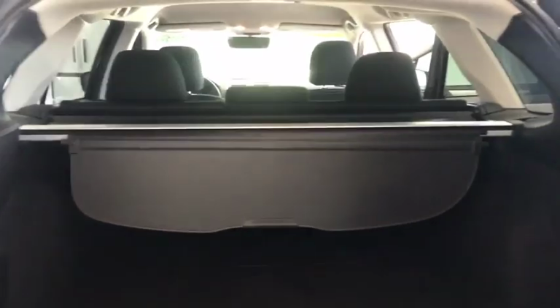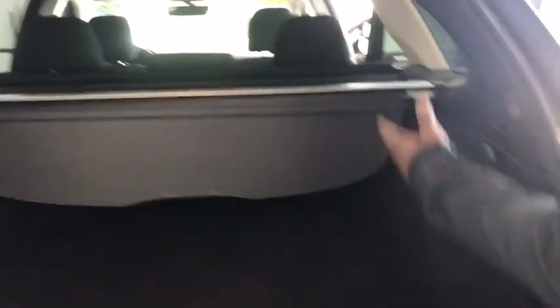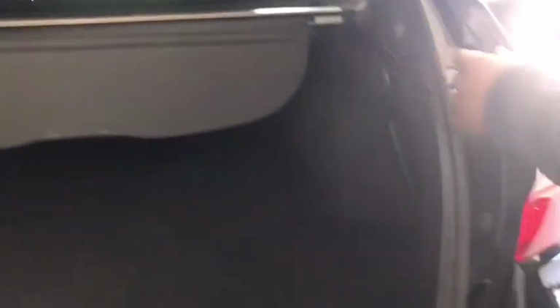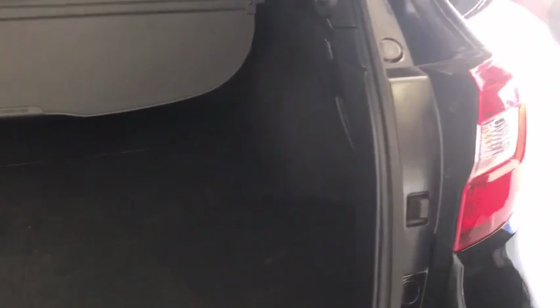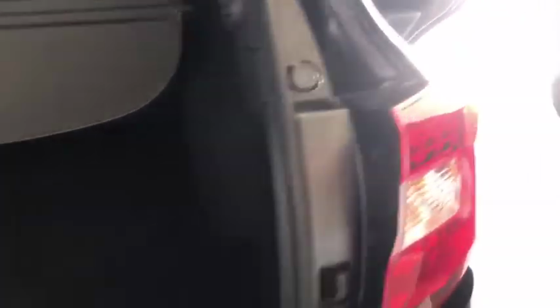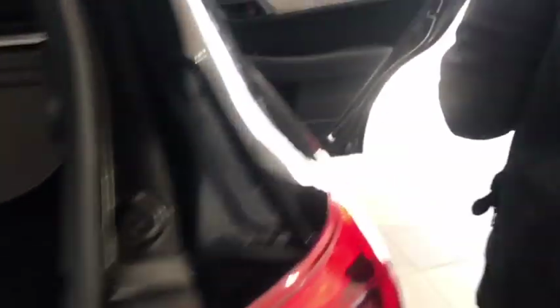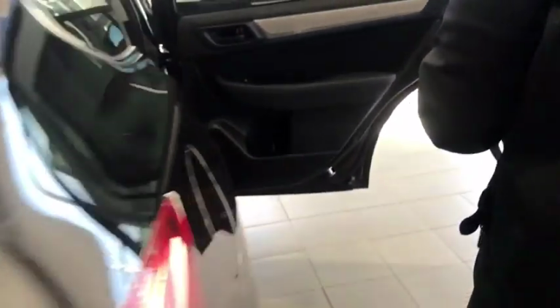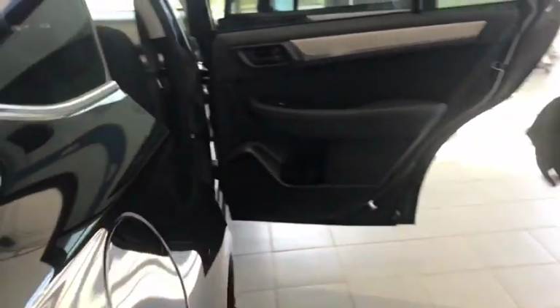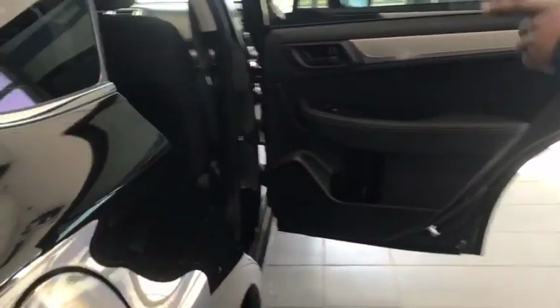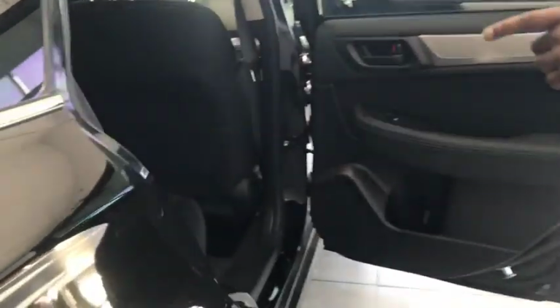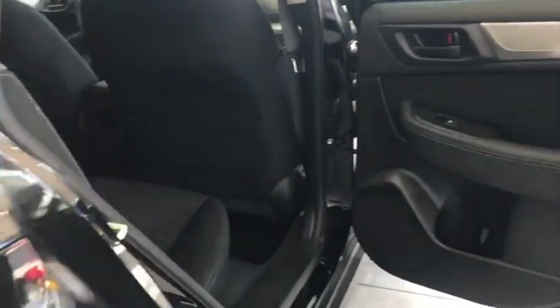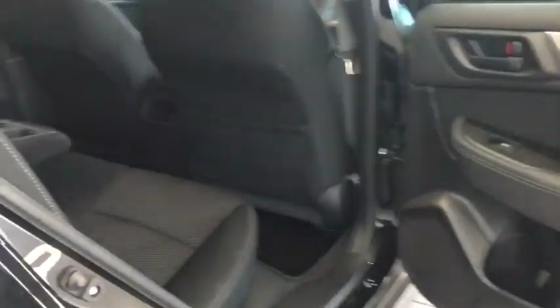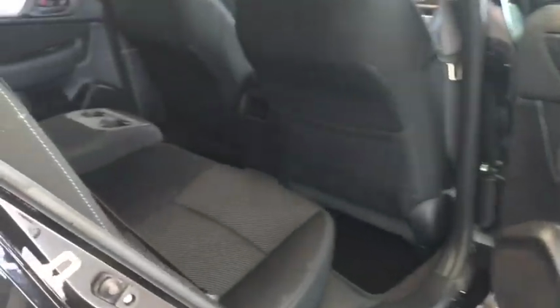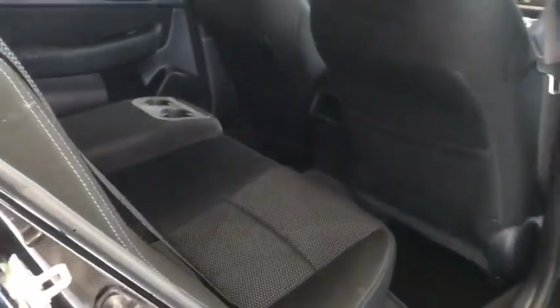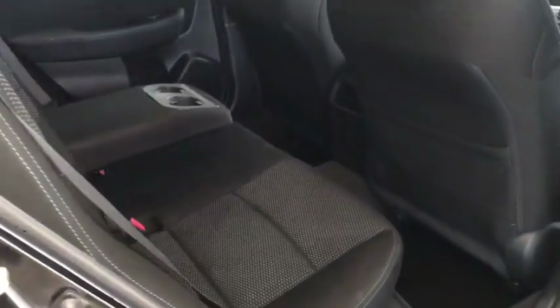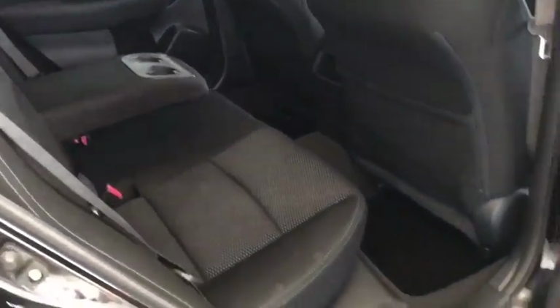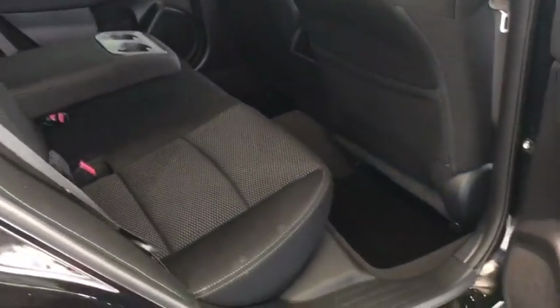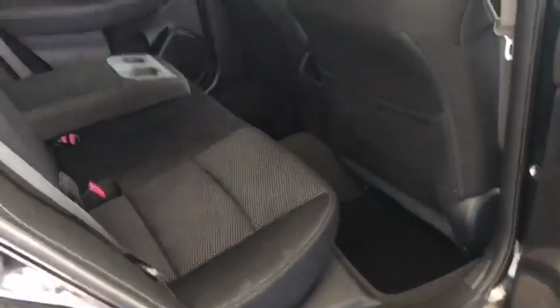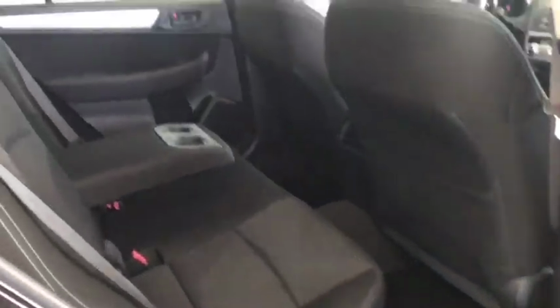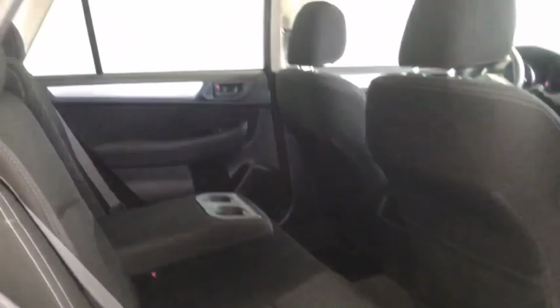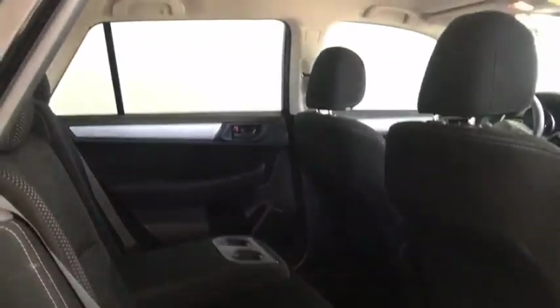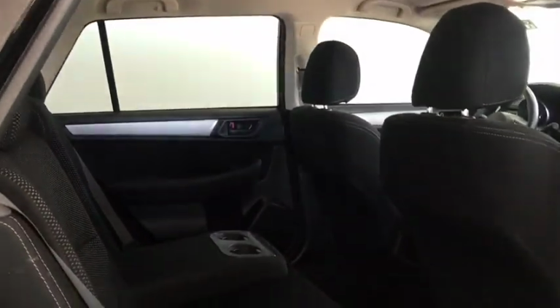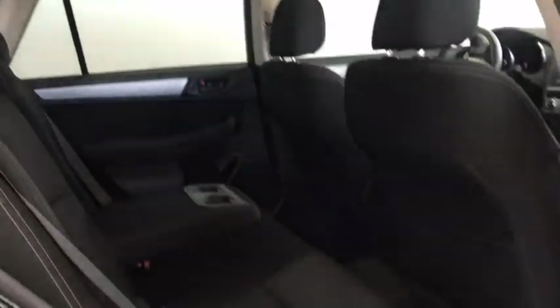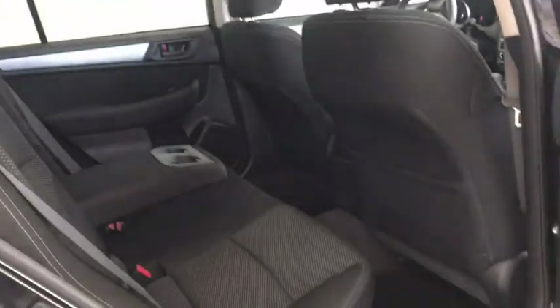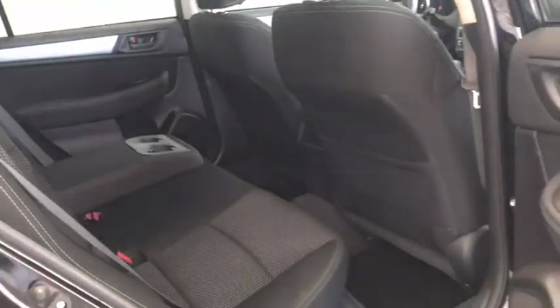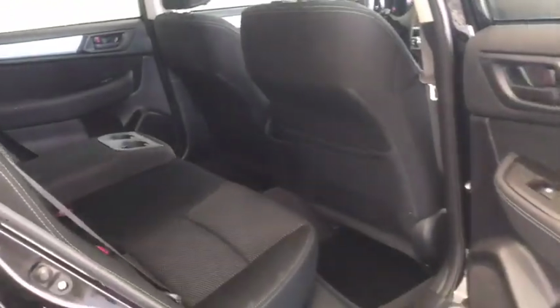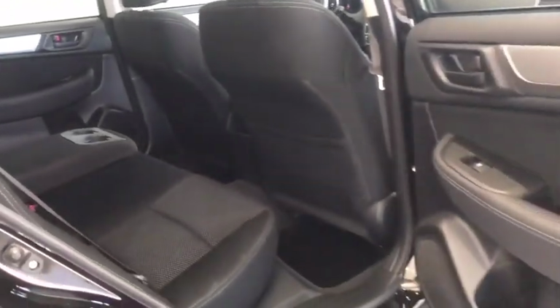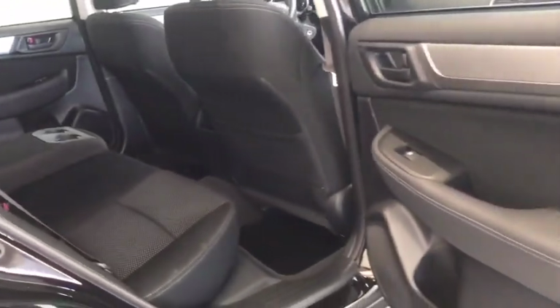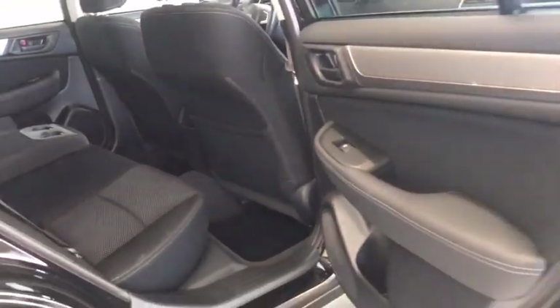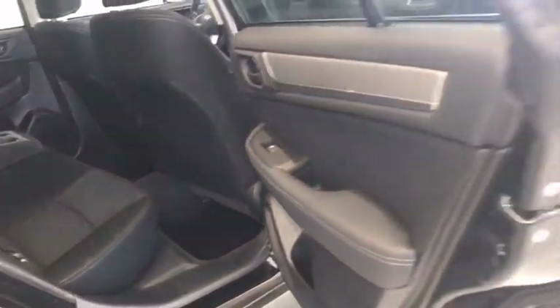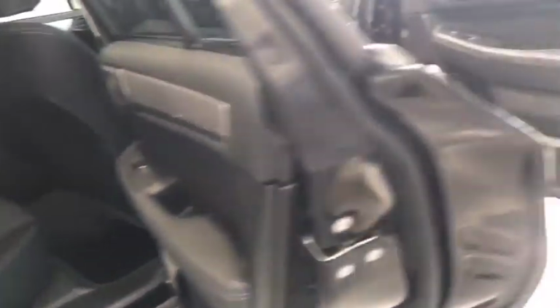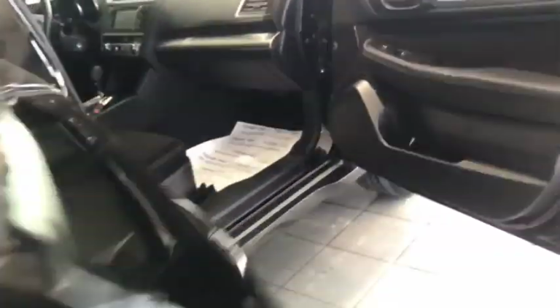Let's look at the passengers in the back. Starting with the two cup holders — you're definitely going to be able to fit nice normal-size cups in there. The leg room is definitely a spacious area.